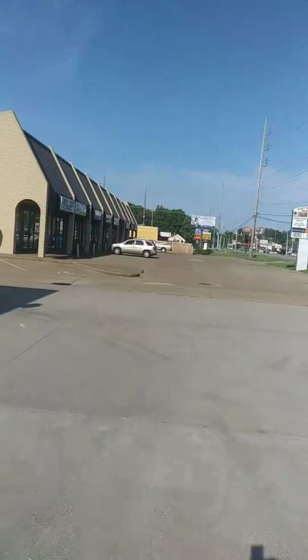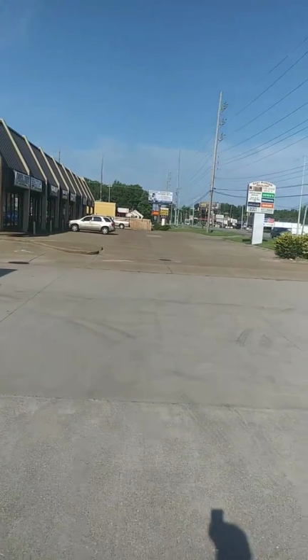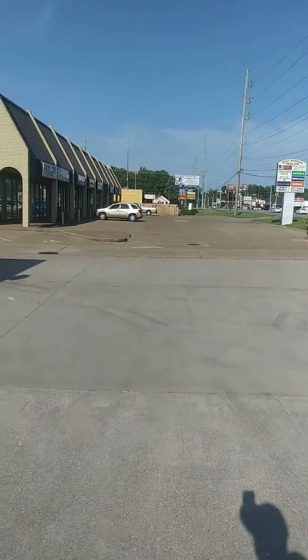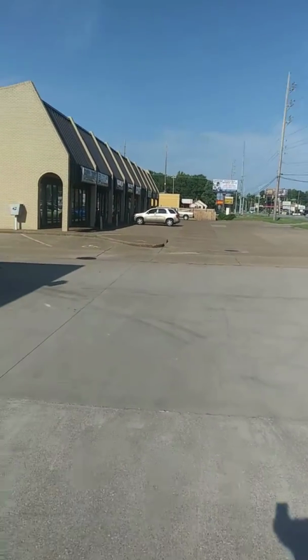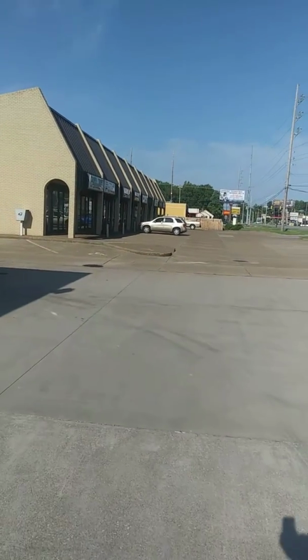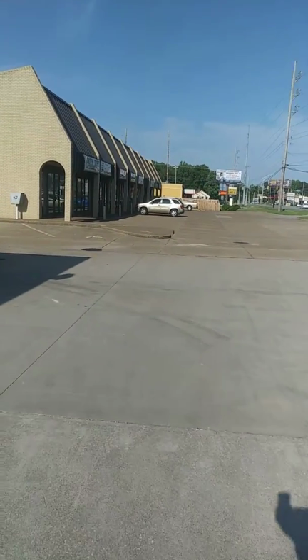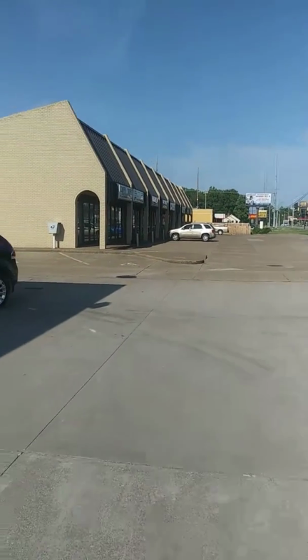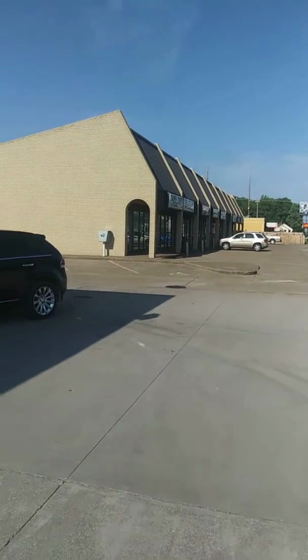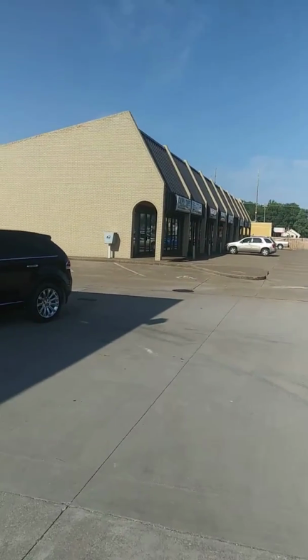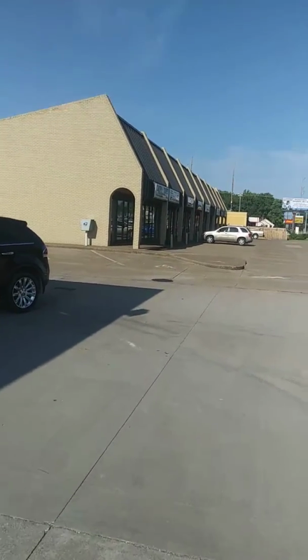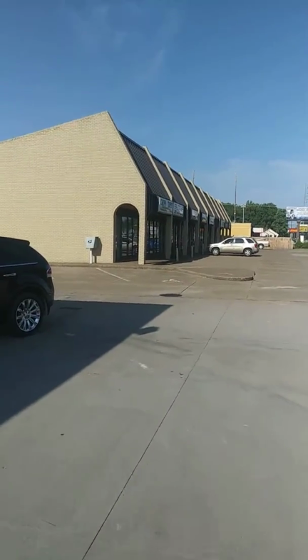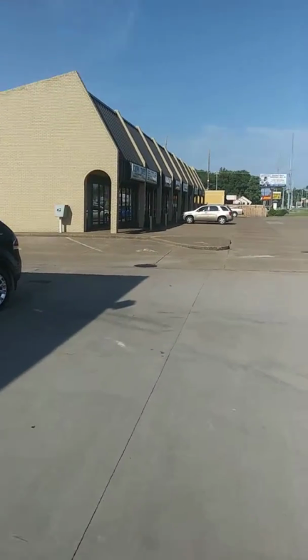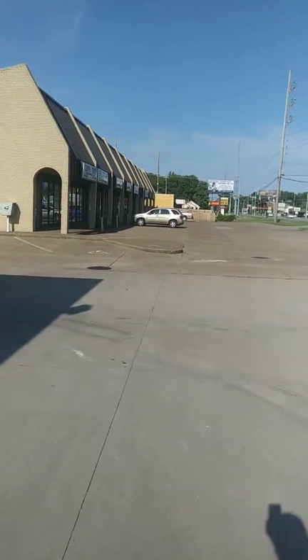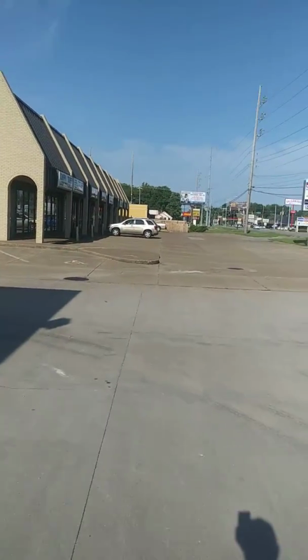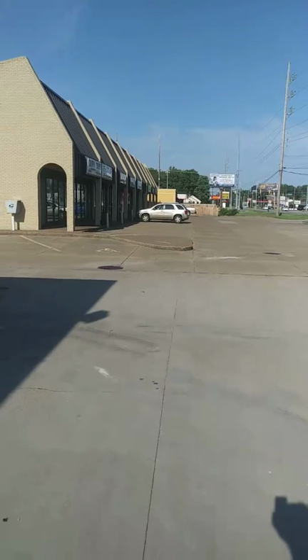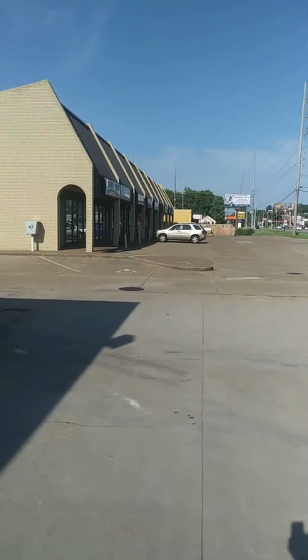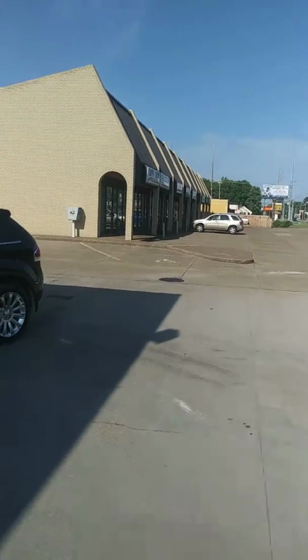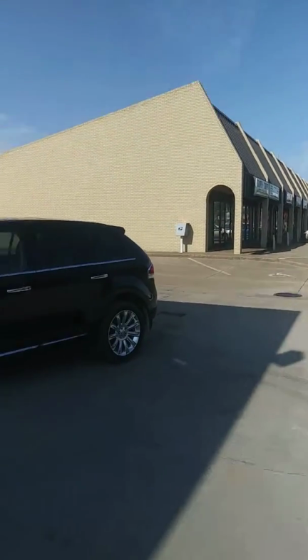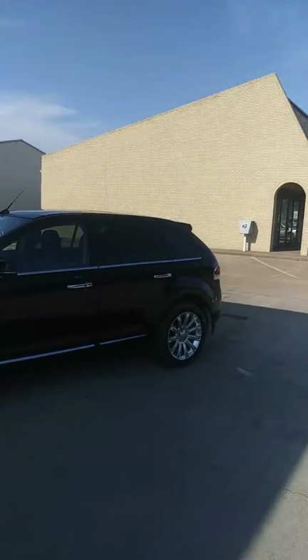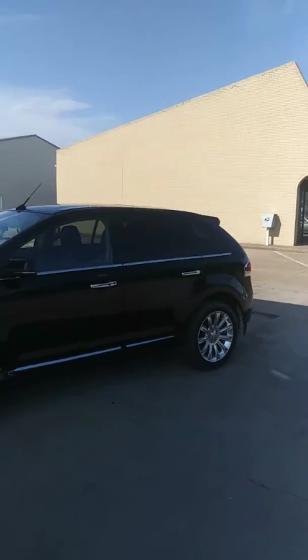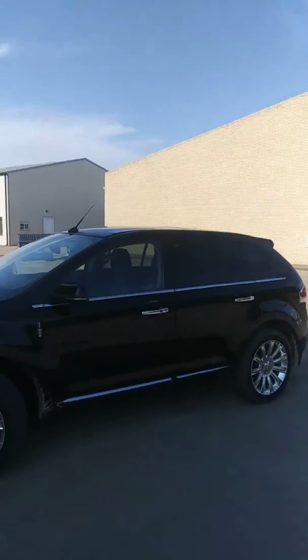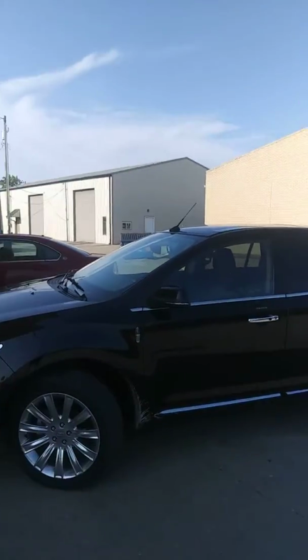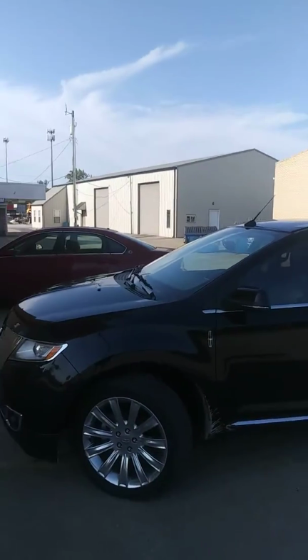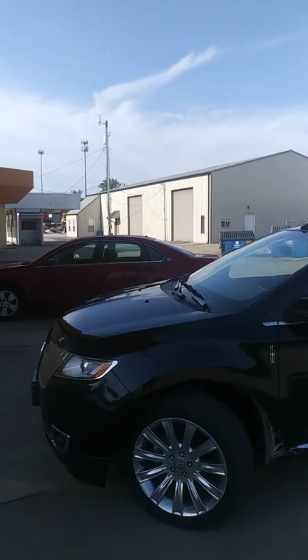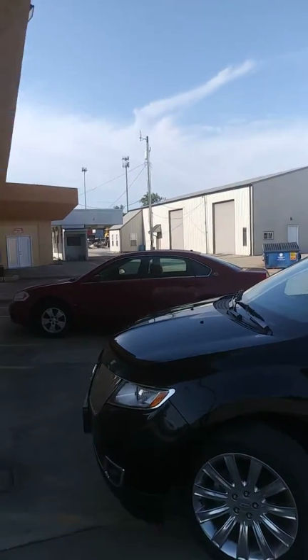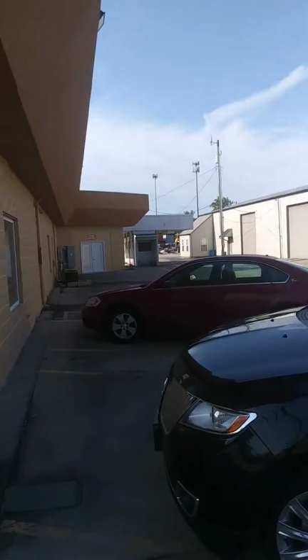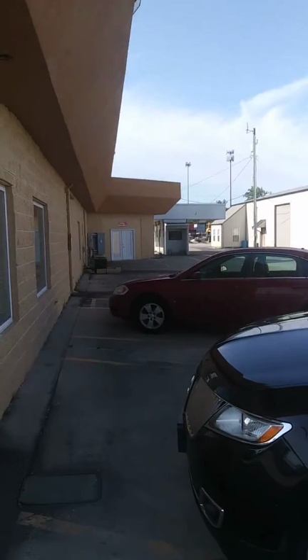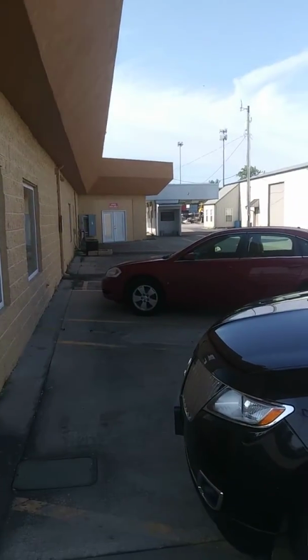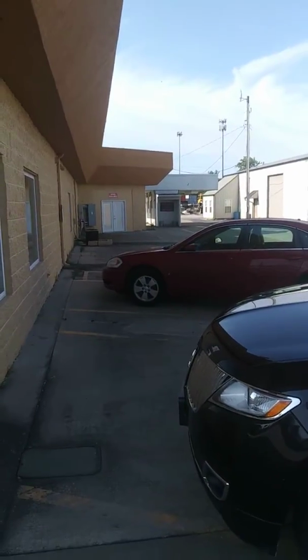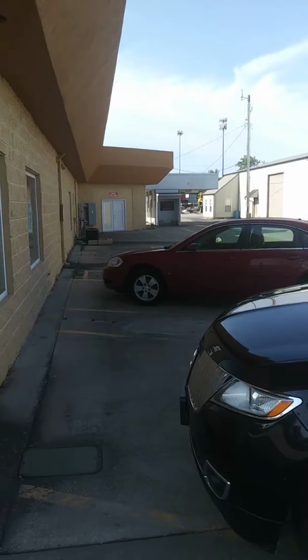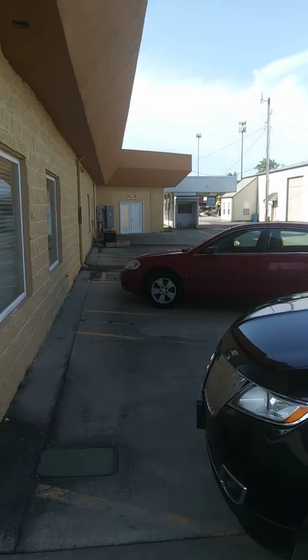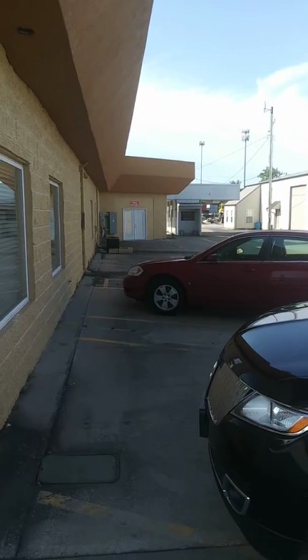That's a quick idea of what it looks like. I have a couple pictures of the office space on my phone and I'll show you guys that on Monday.